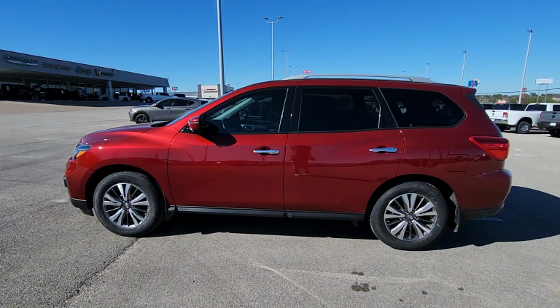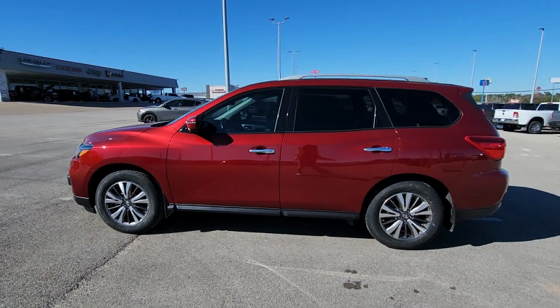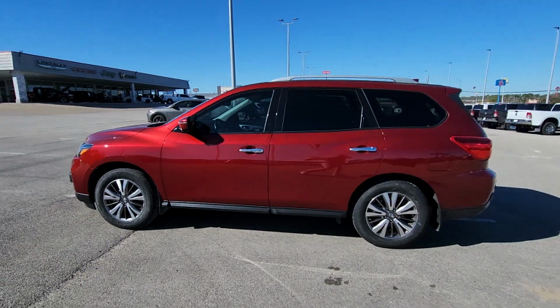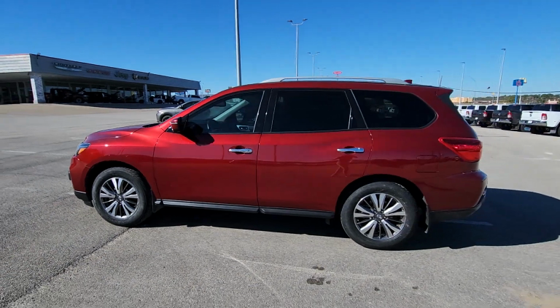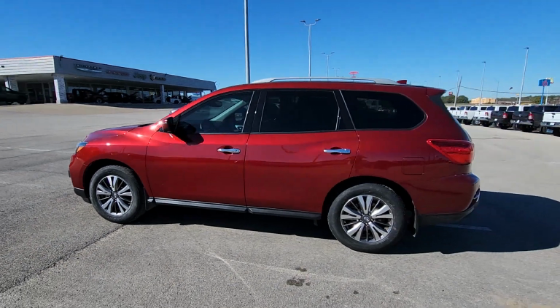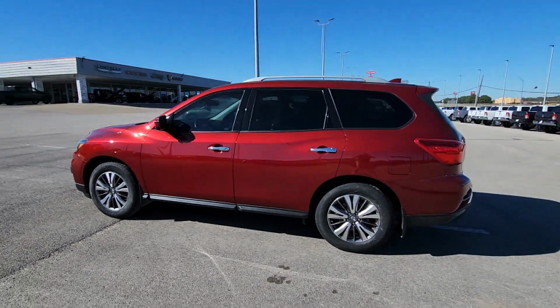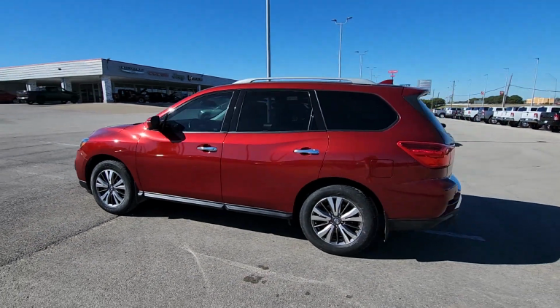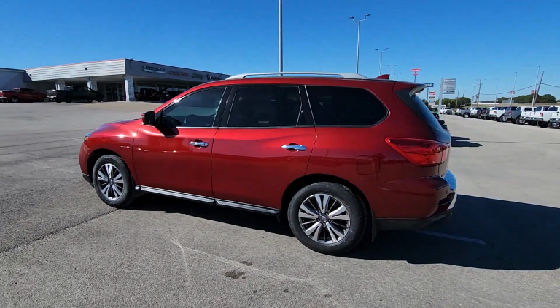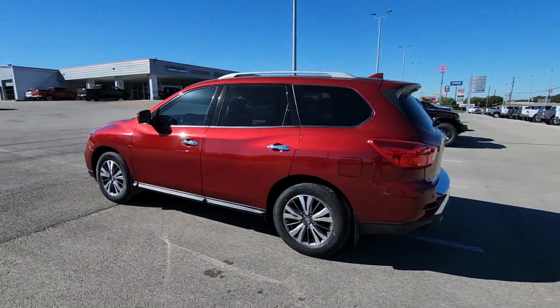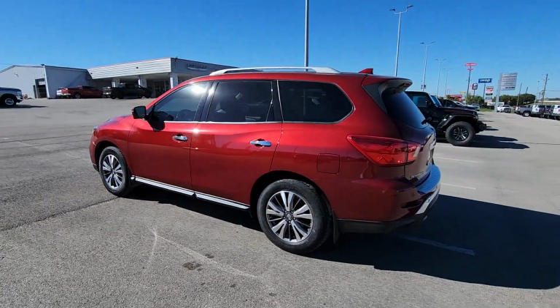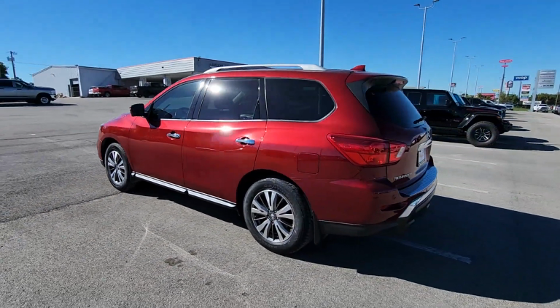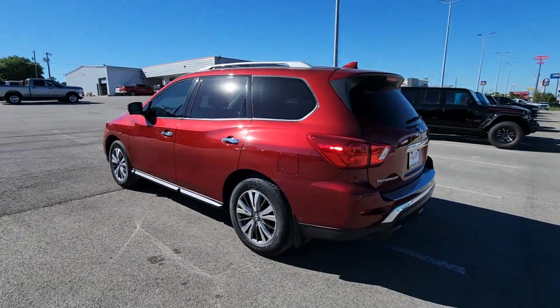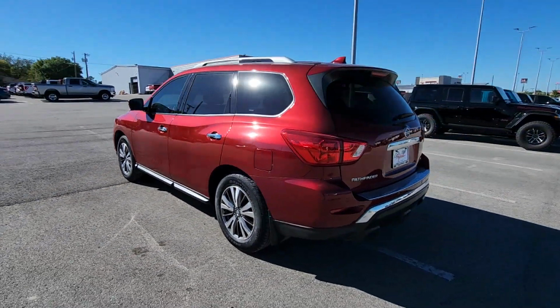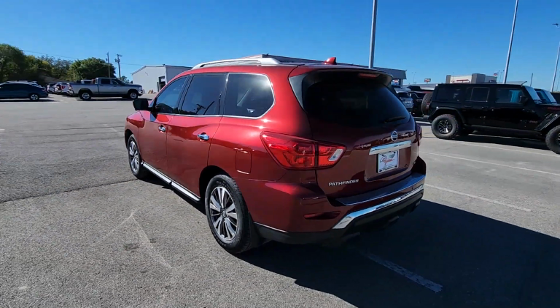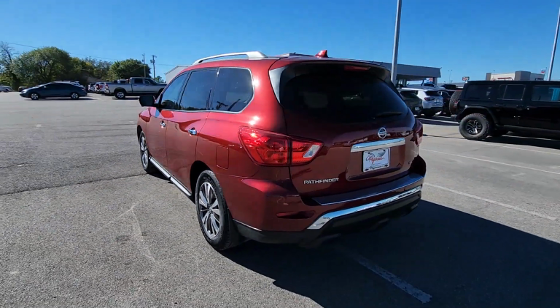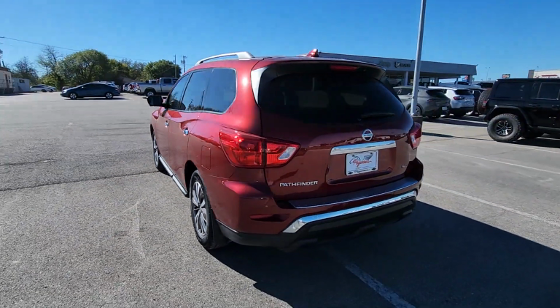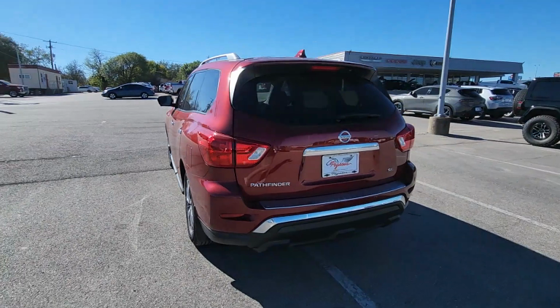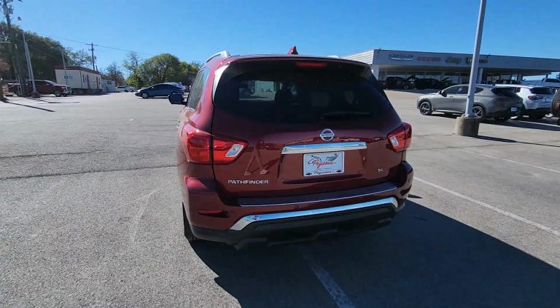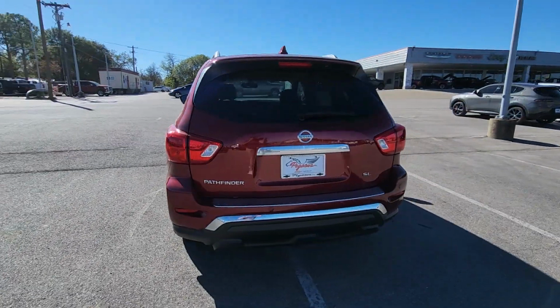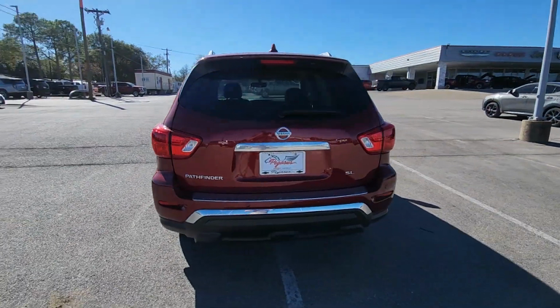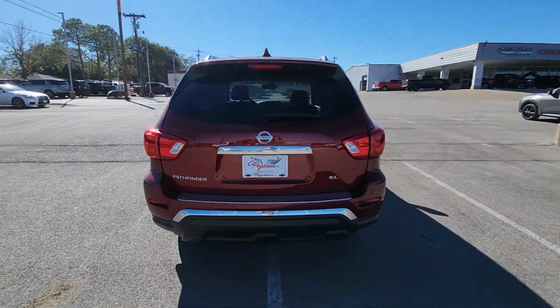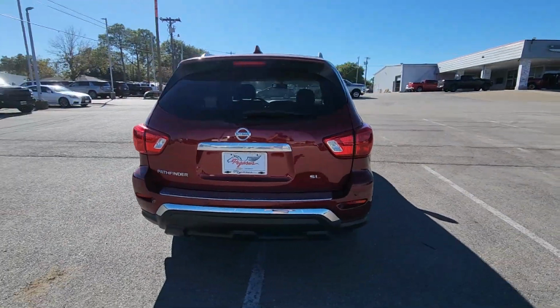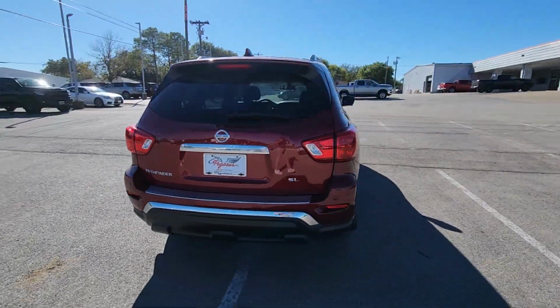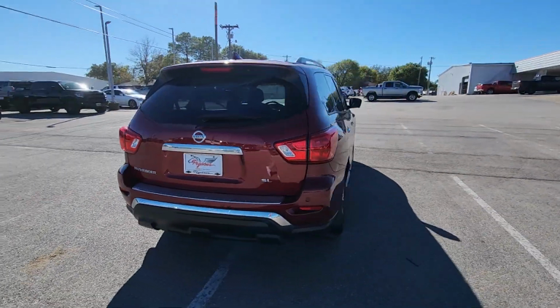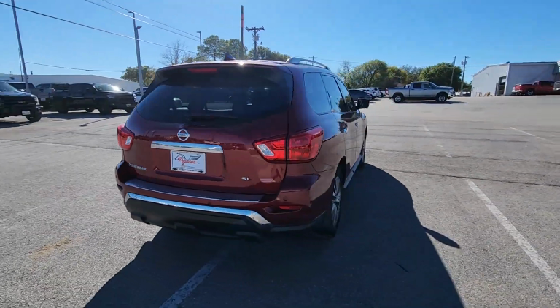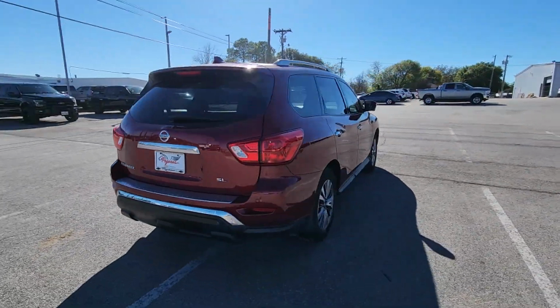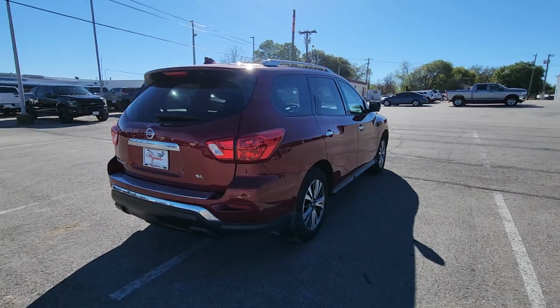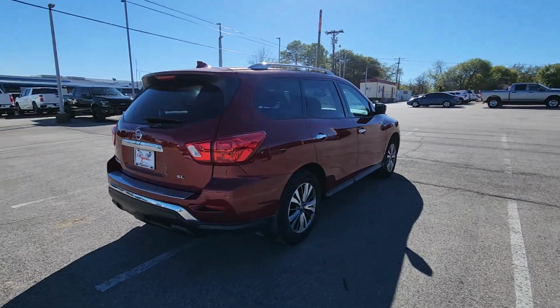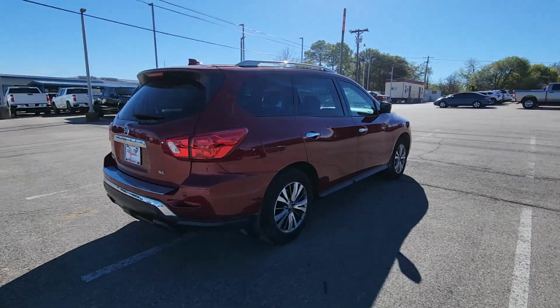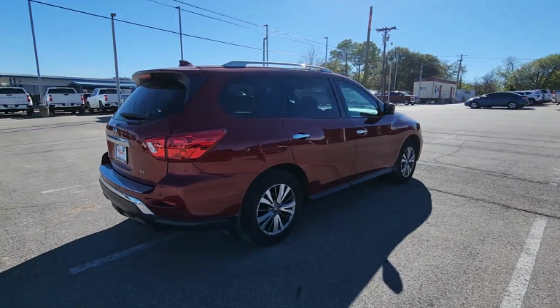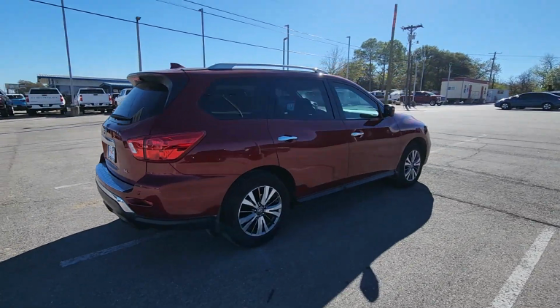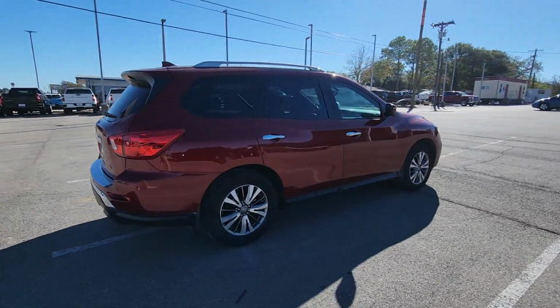Get into a car with value. 2019 Nissan Pathfinder. With less than 30,000 miles on the odometer, this vehicle stands out from the rest.